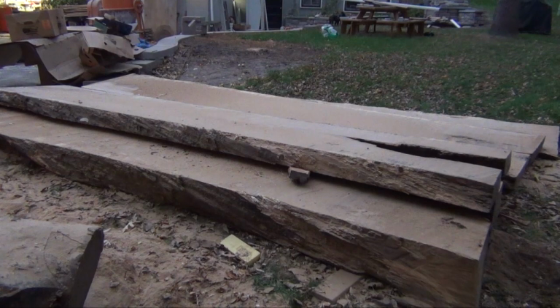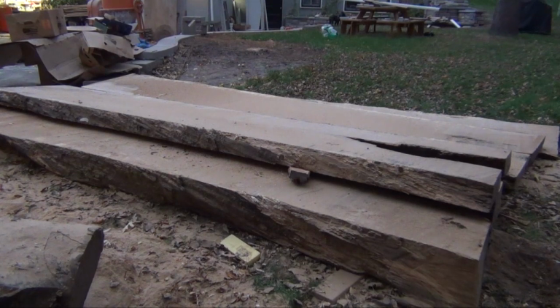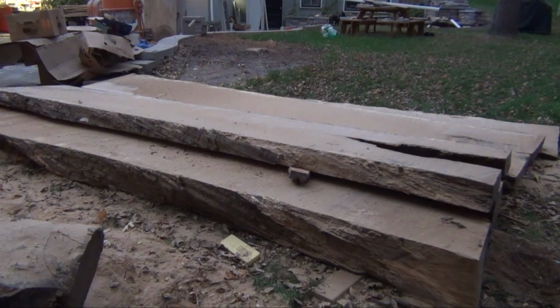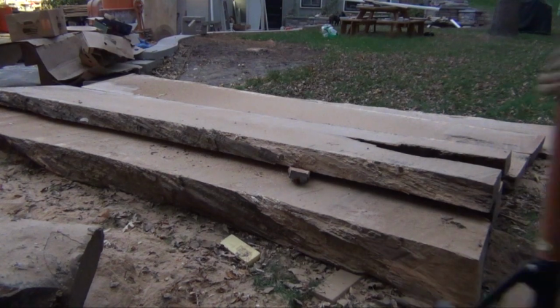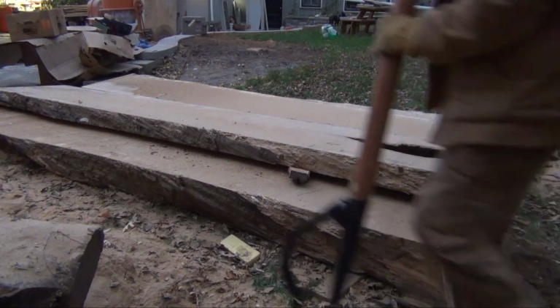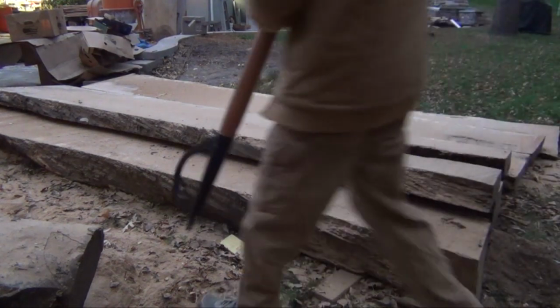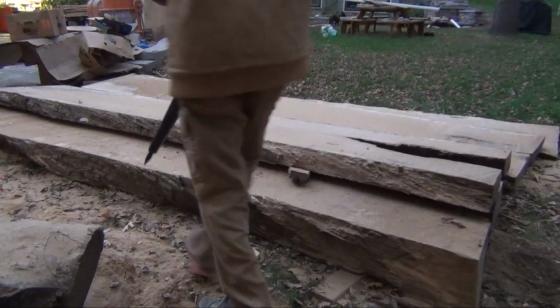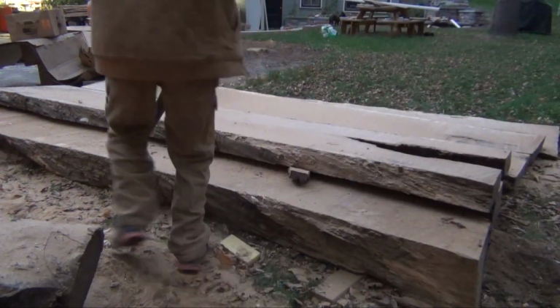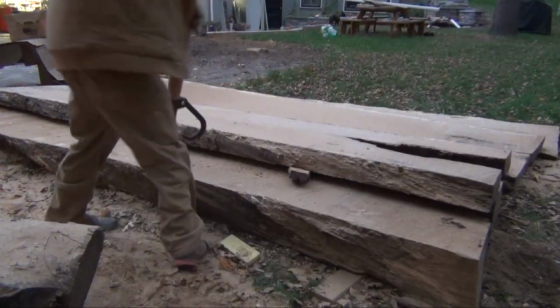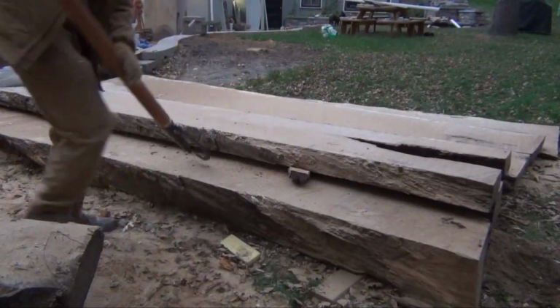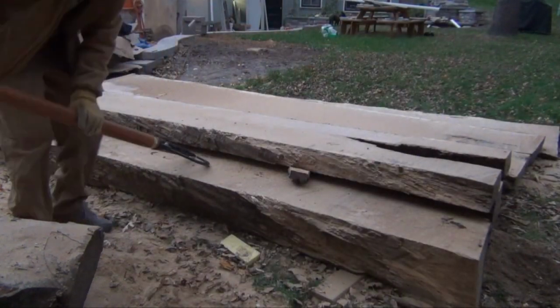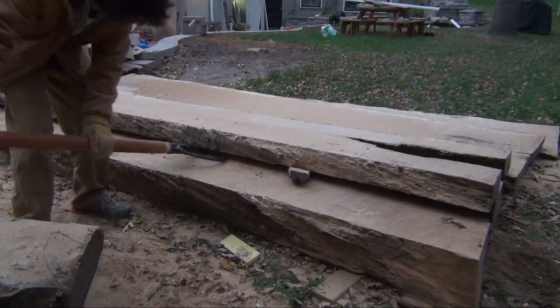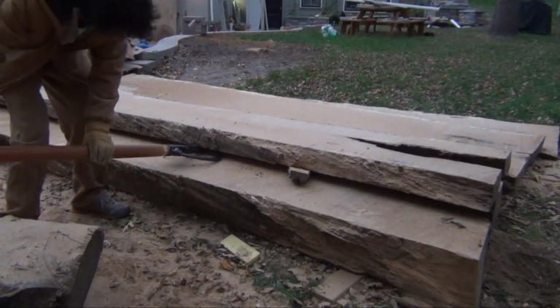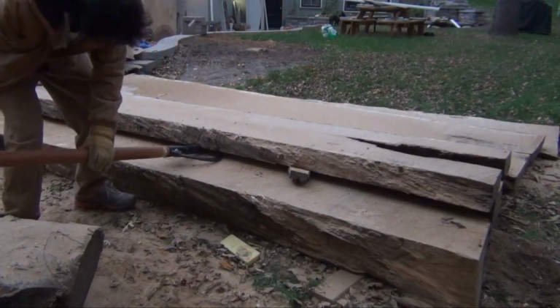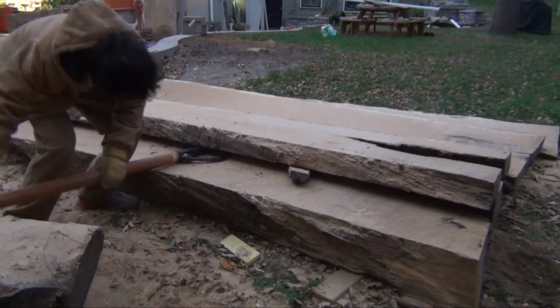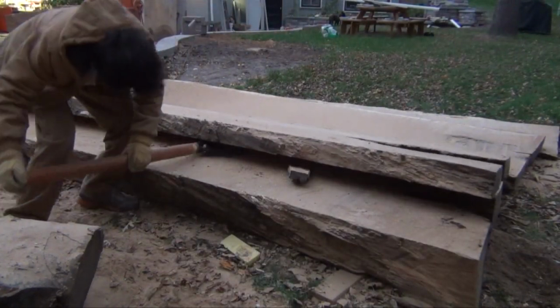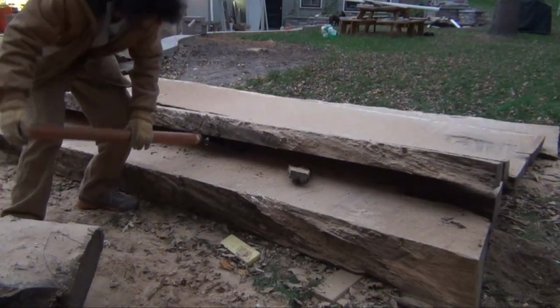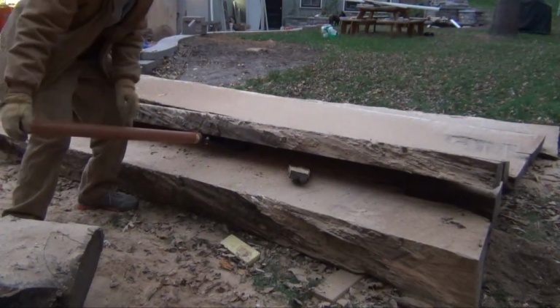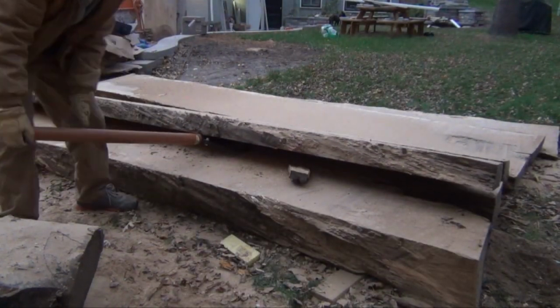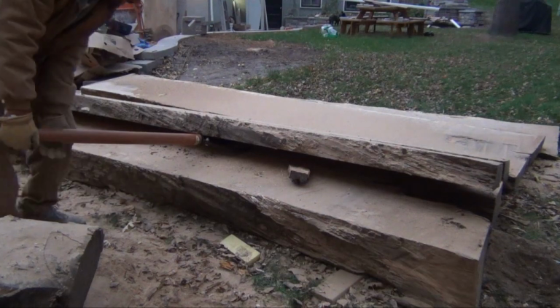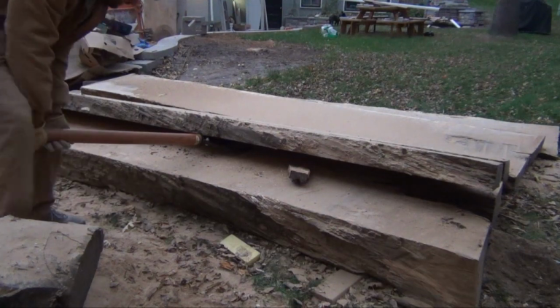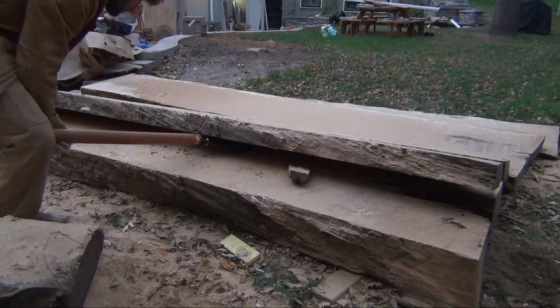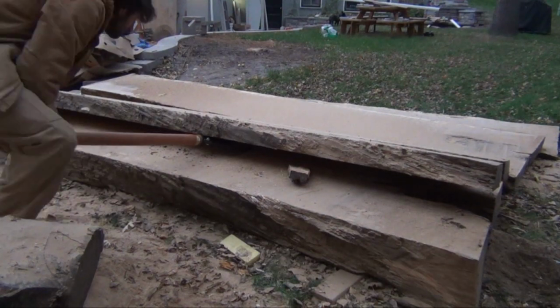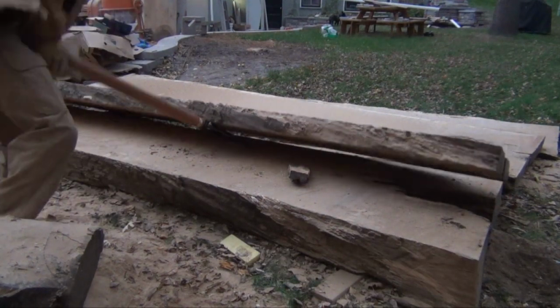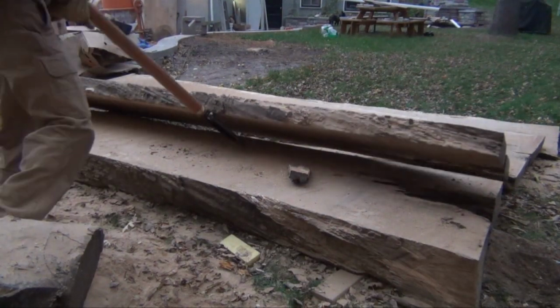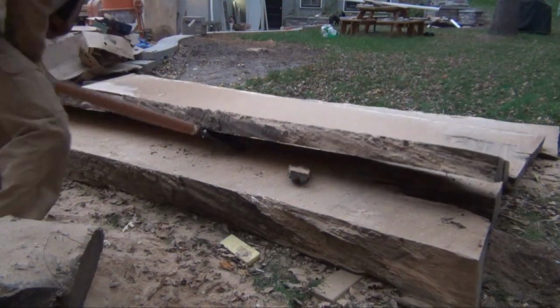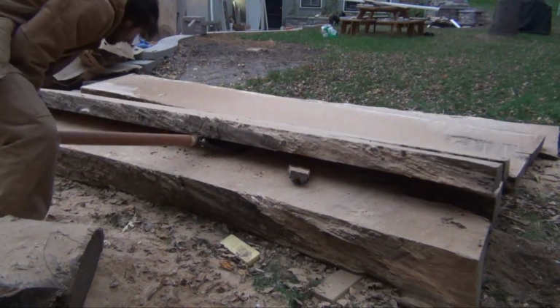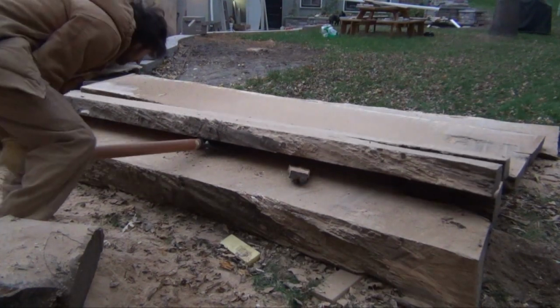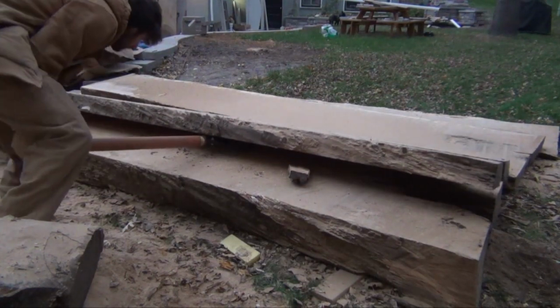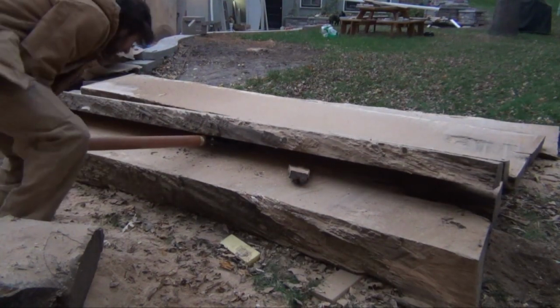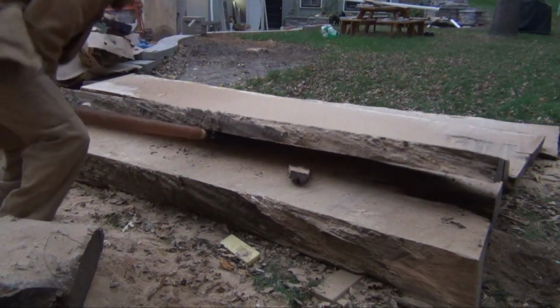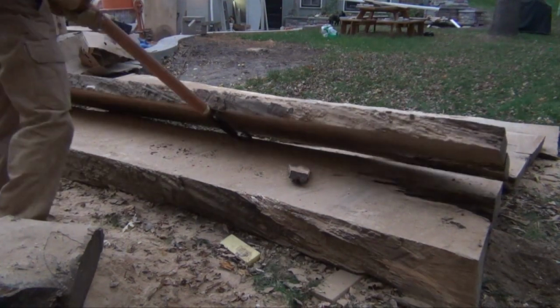These thicker slabs were incredibly hard to move. I'm estimating that these slabs have about a hundred board feet in each of them and probably weigh around 400 pounds.